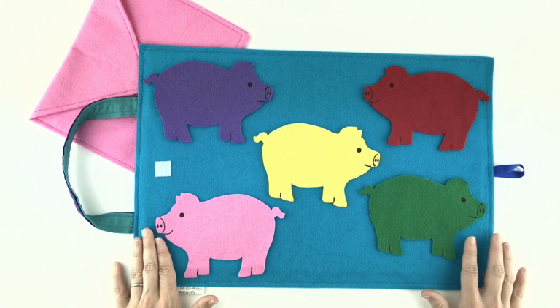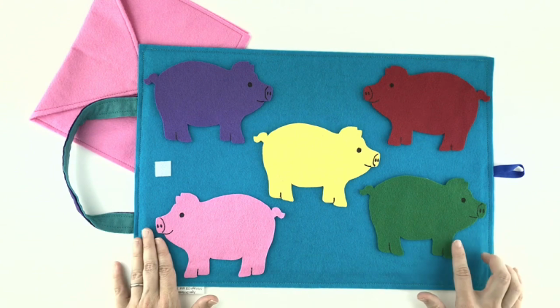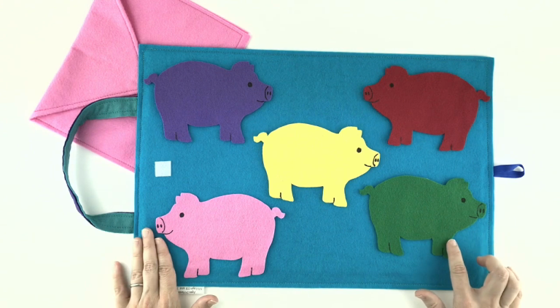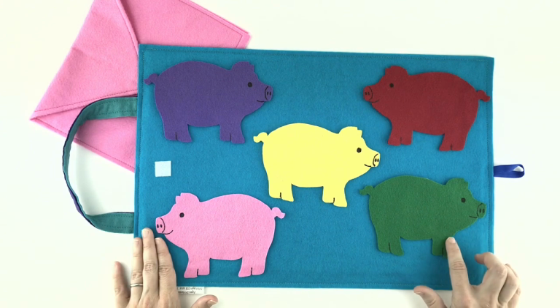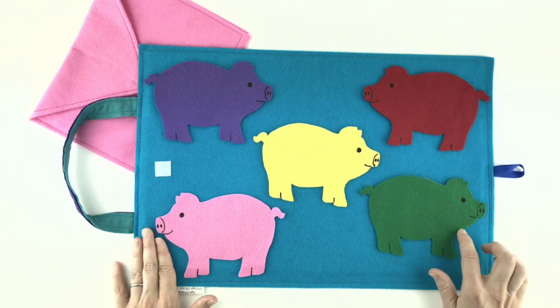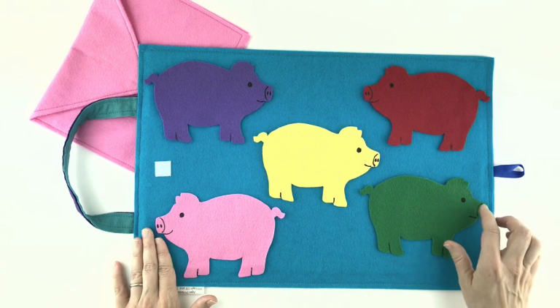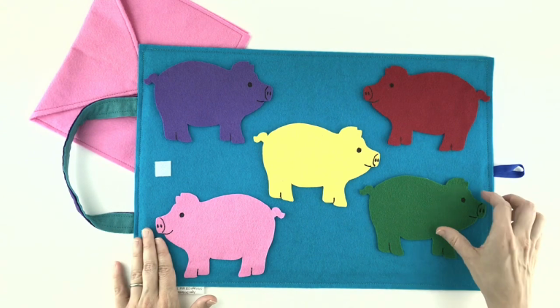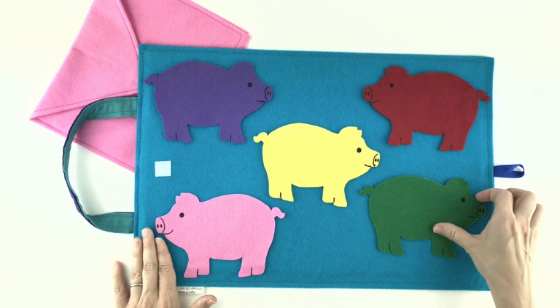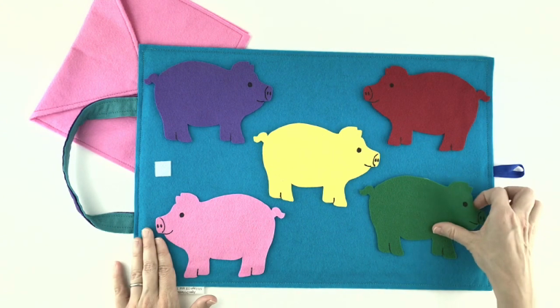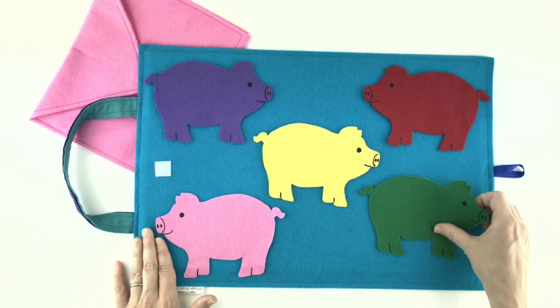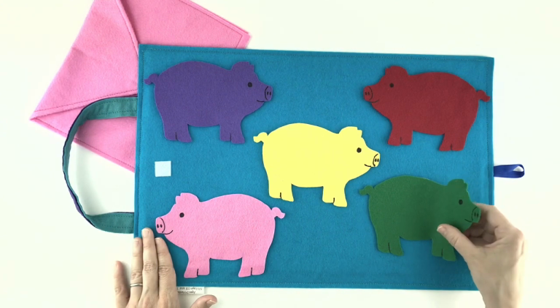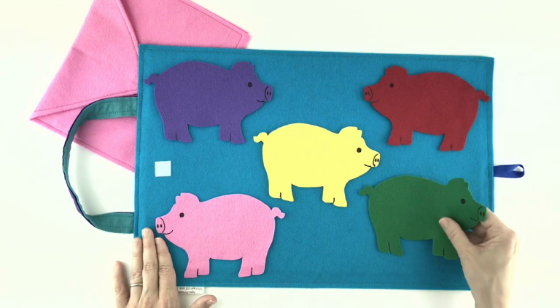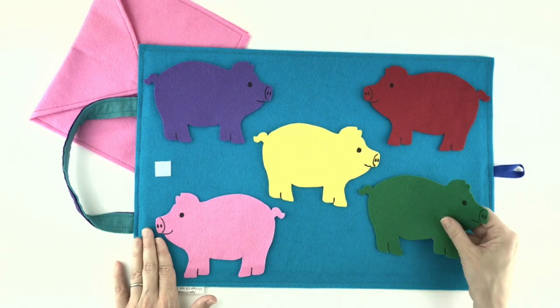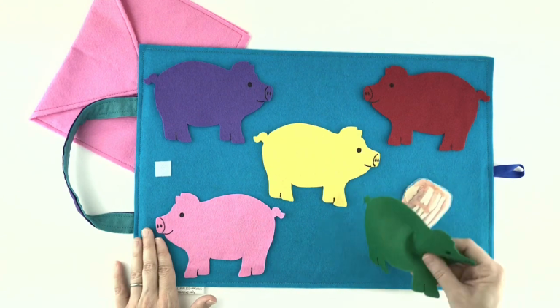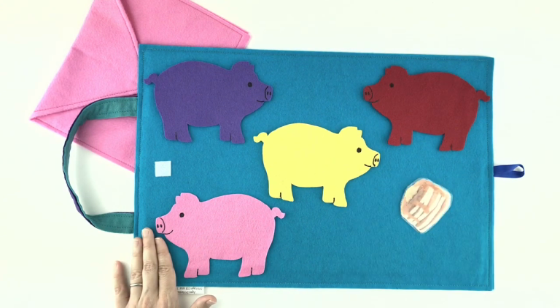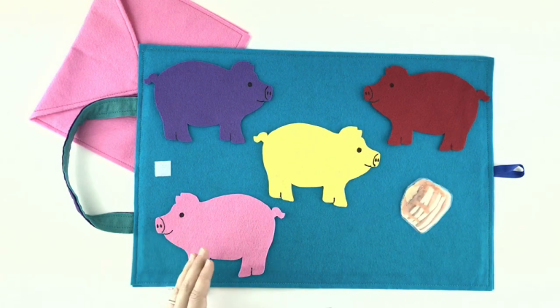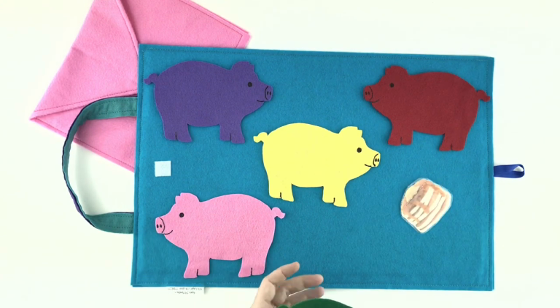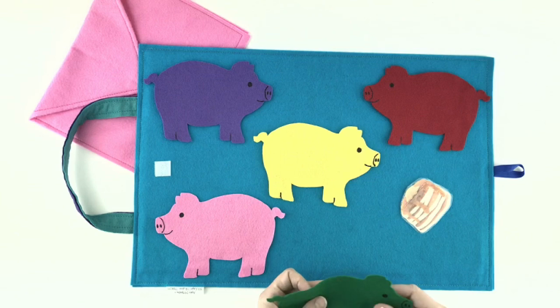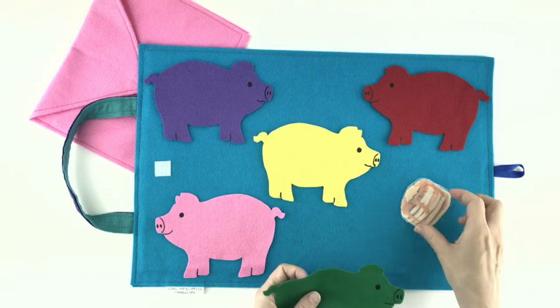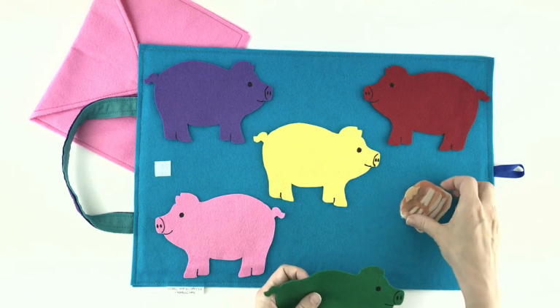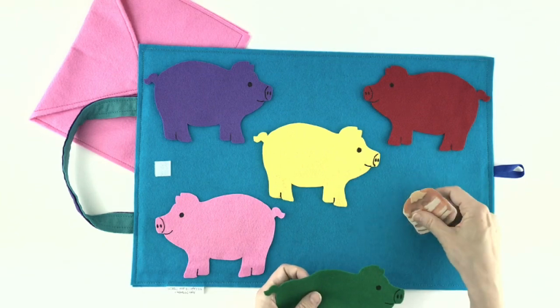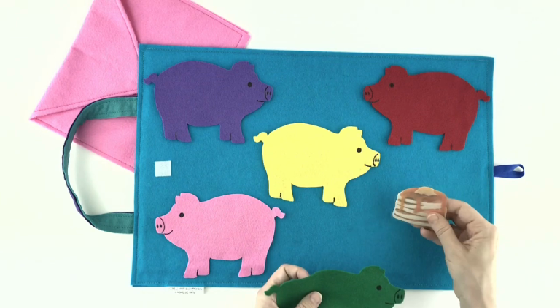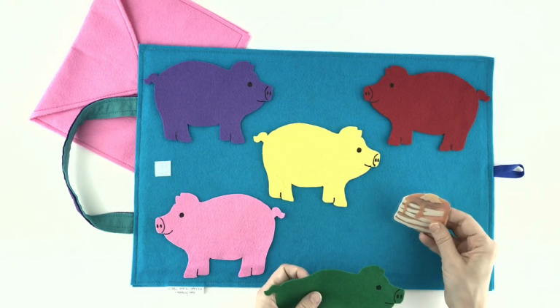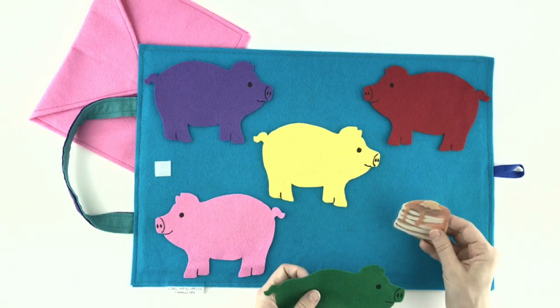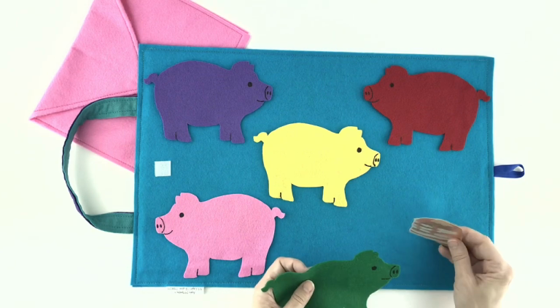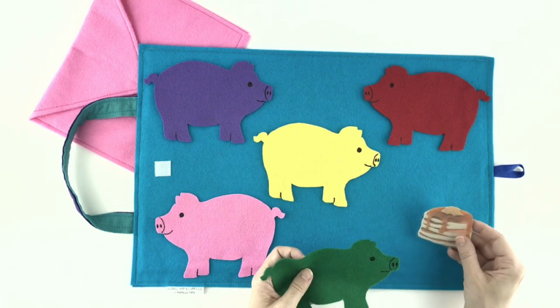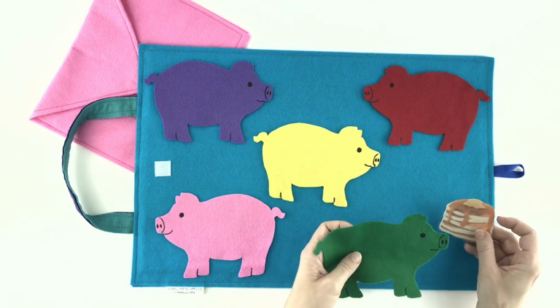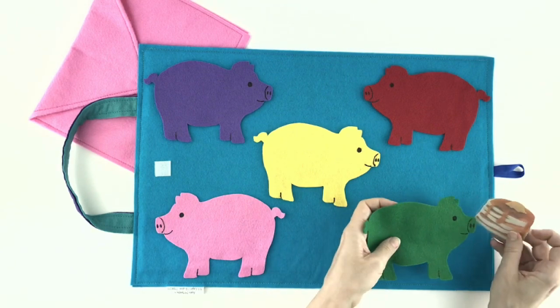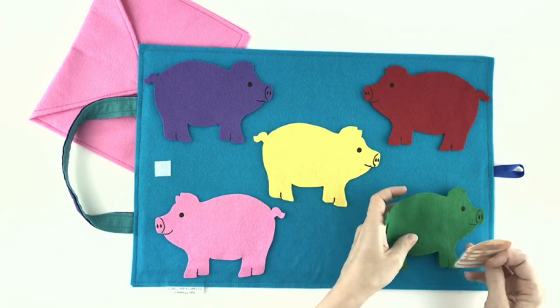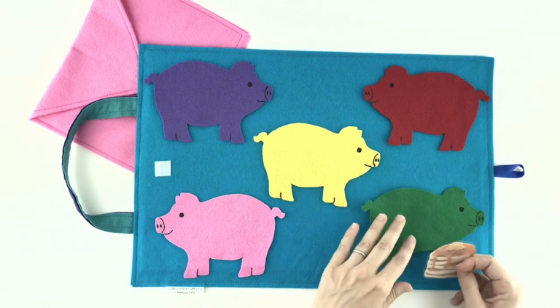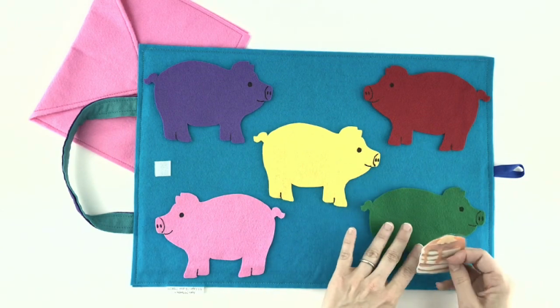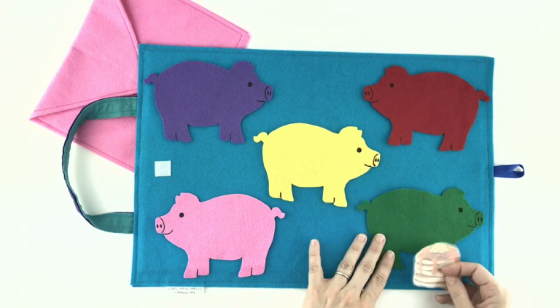Are they back there, Mr. Green Piggy? Let's see. Oh, they are back there! They were behind the green pig.